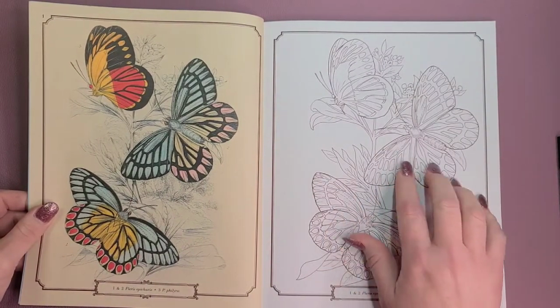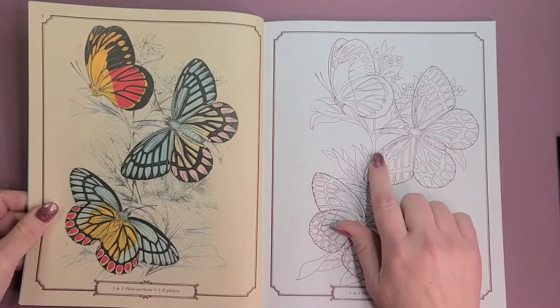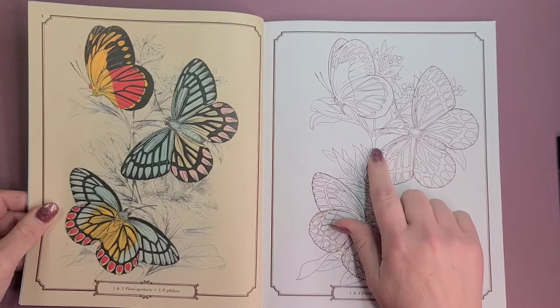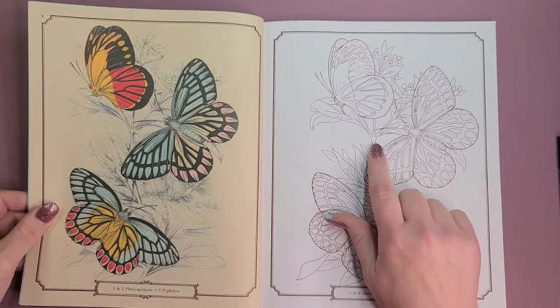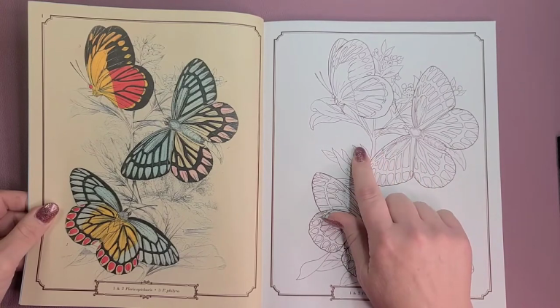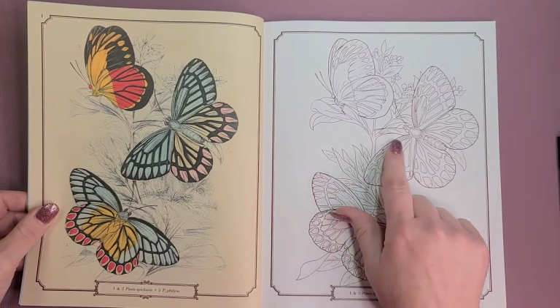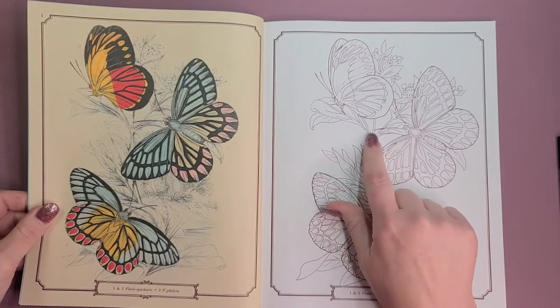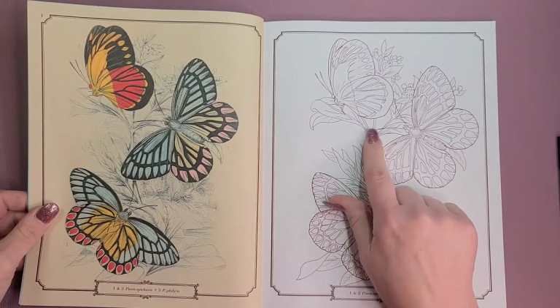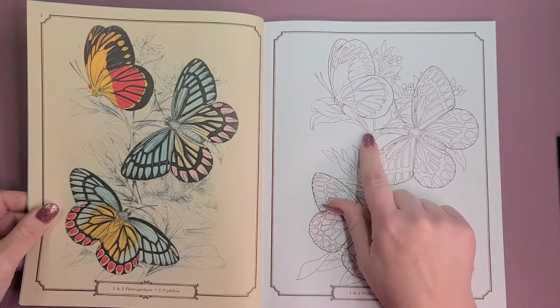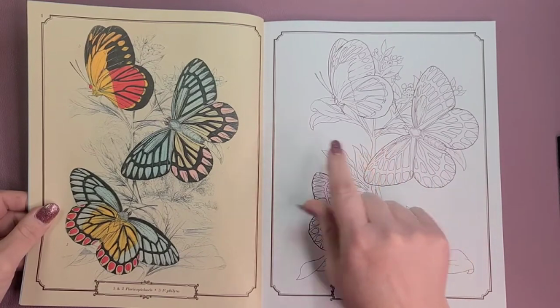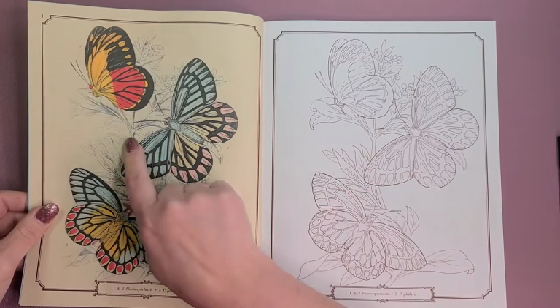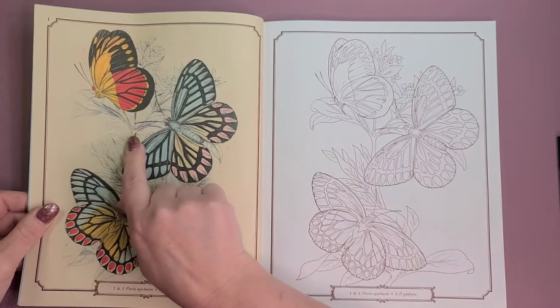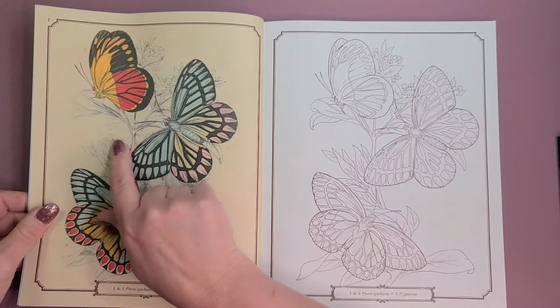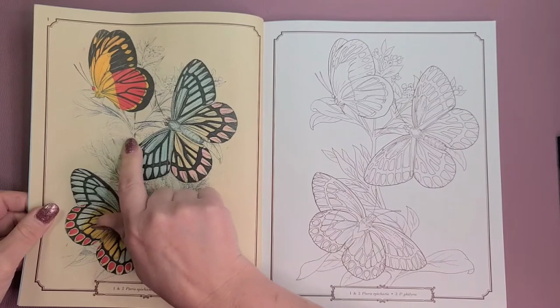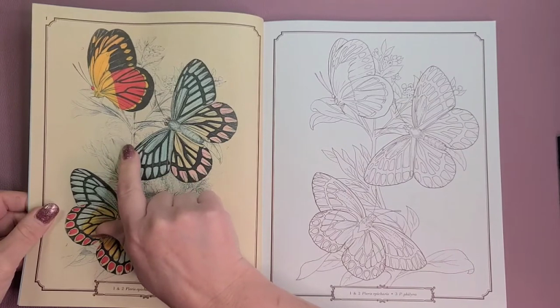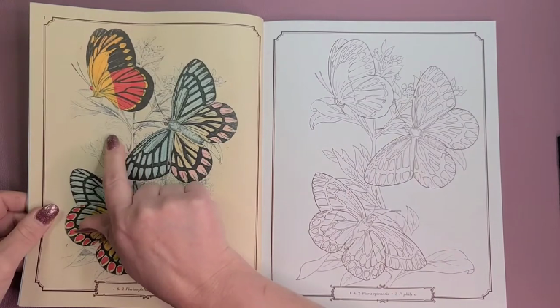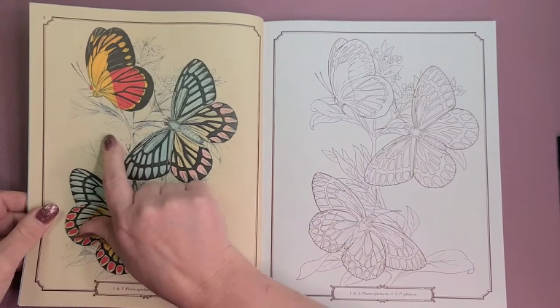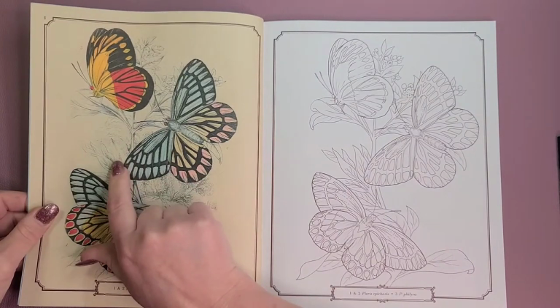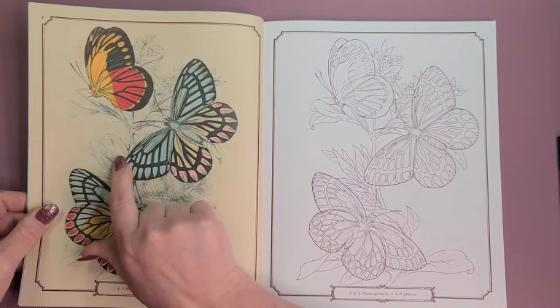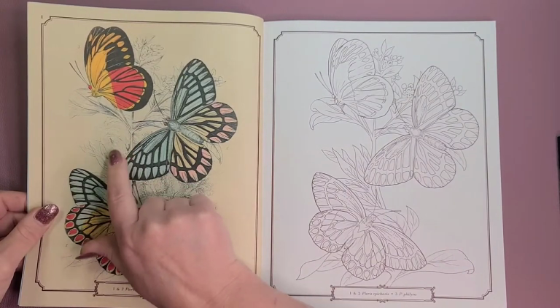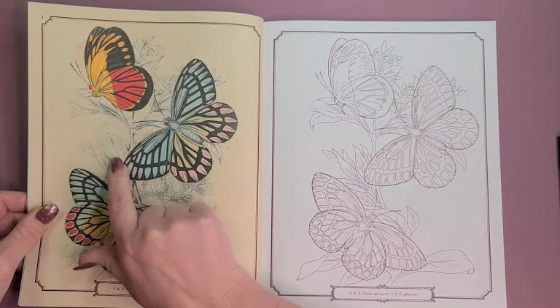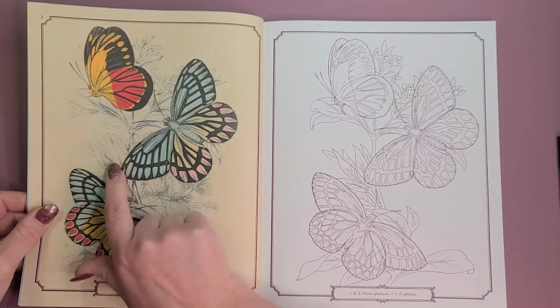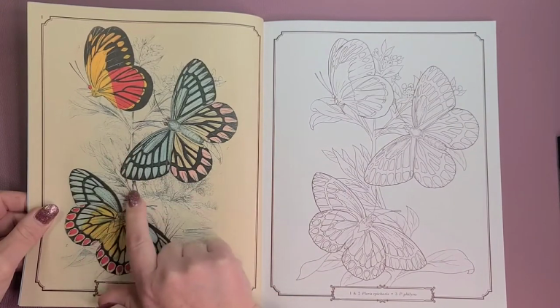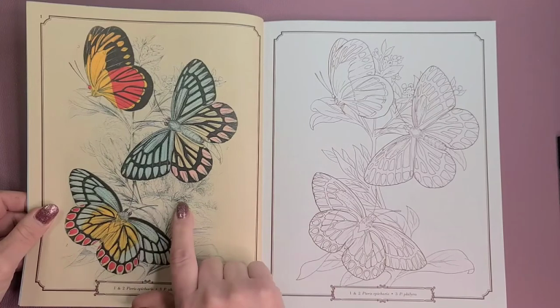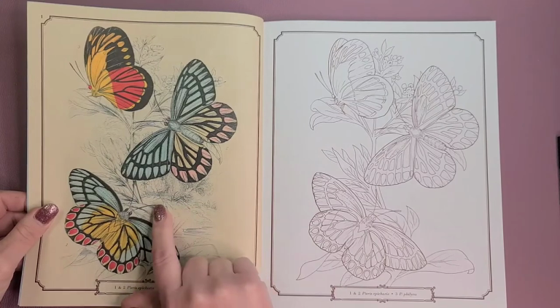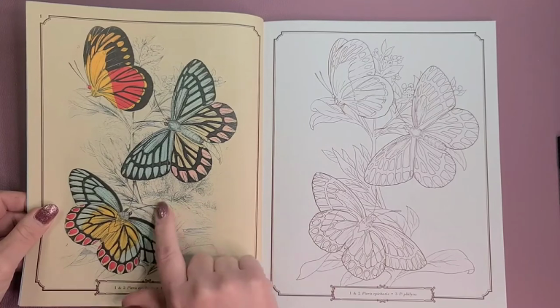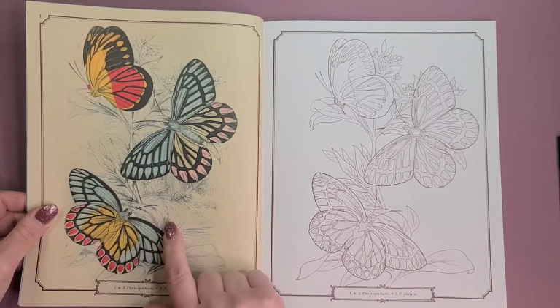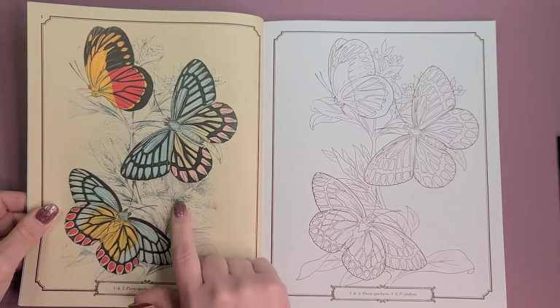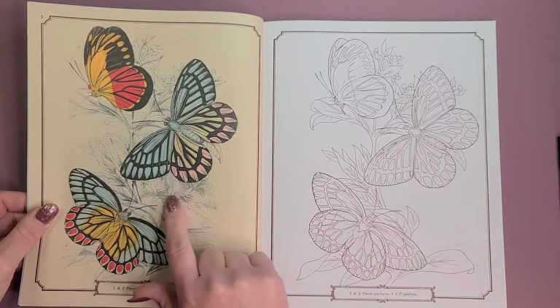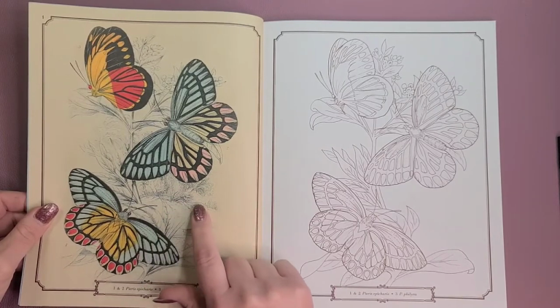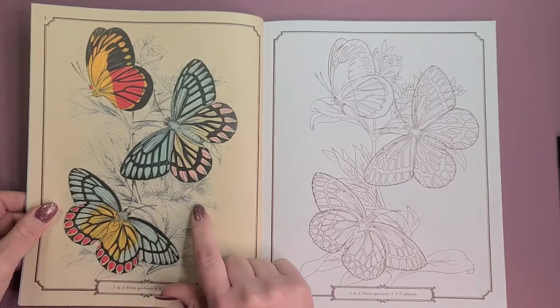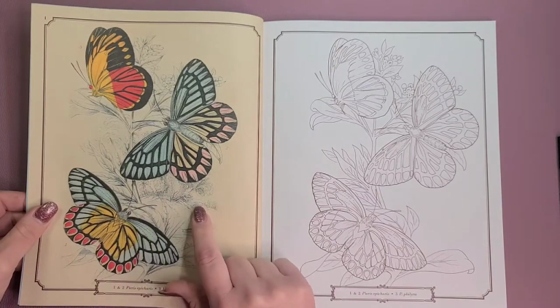Now if you look here, this area is blank right here, but this one has little sketched-in trees maybe in the far background and some details down here. So you can add that in with a pencil.